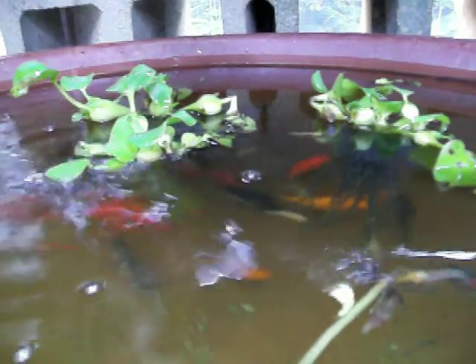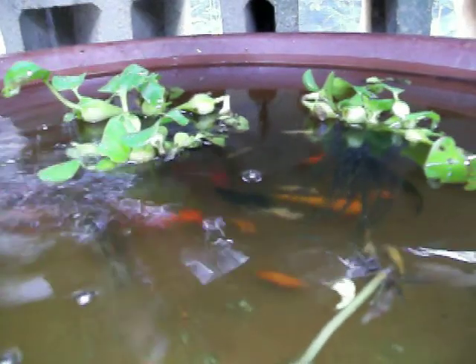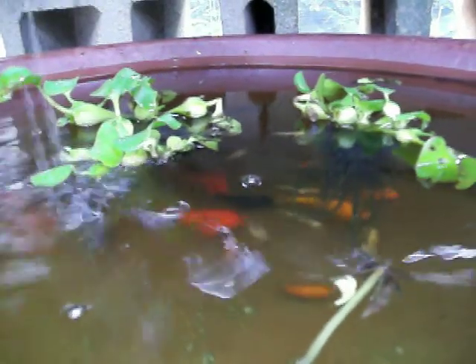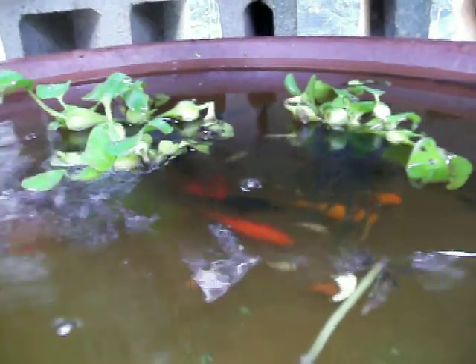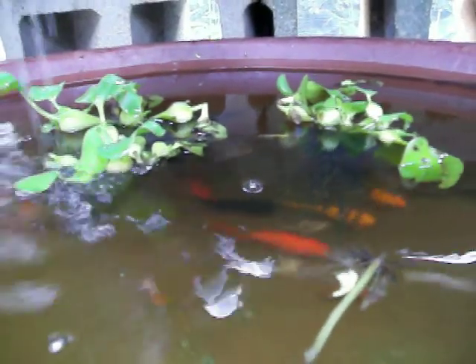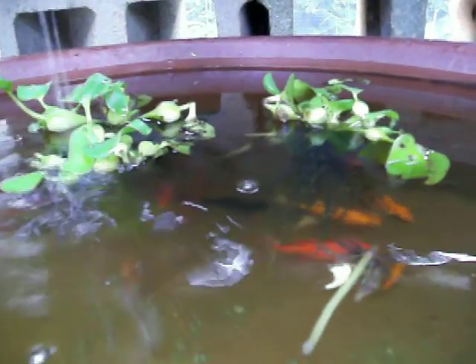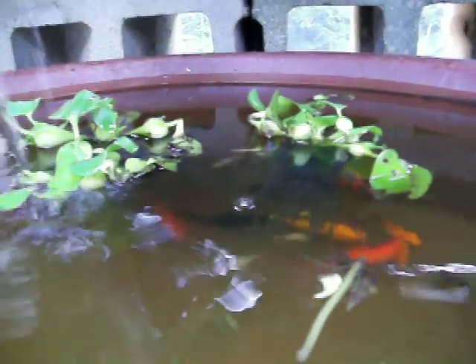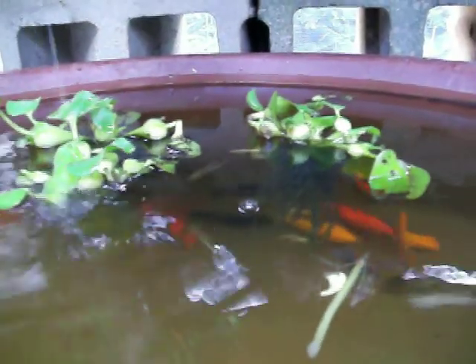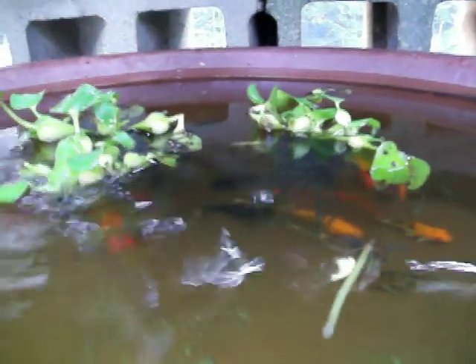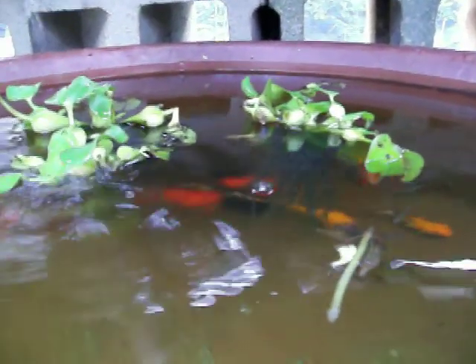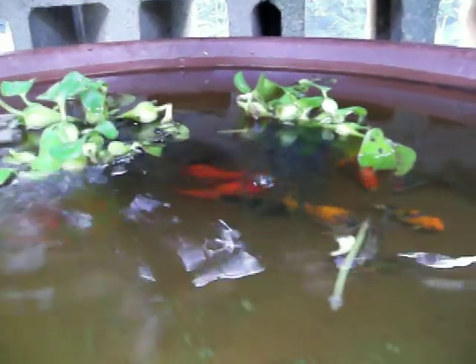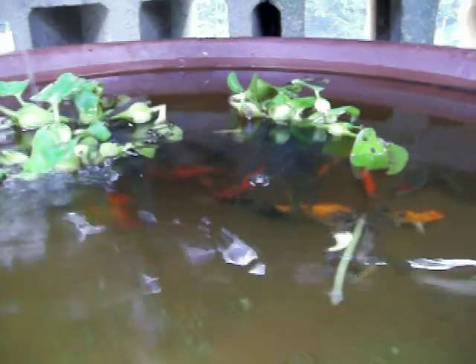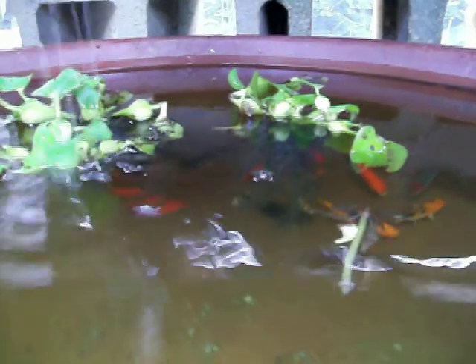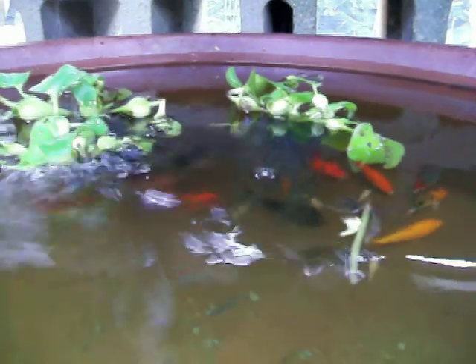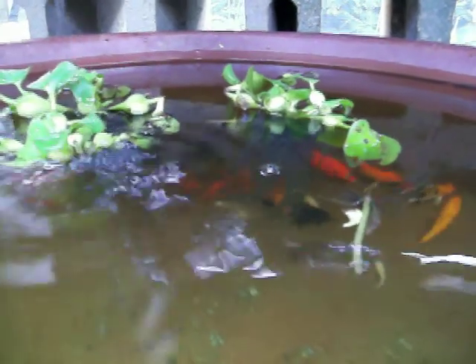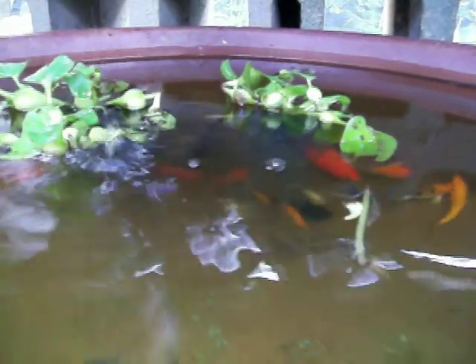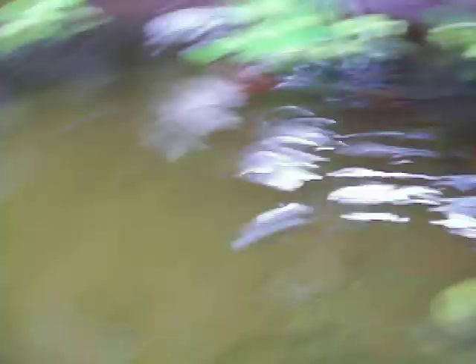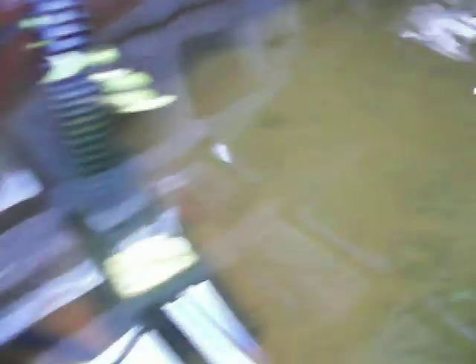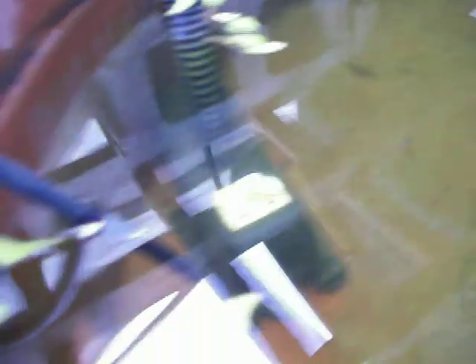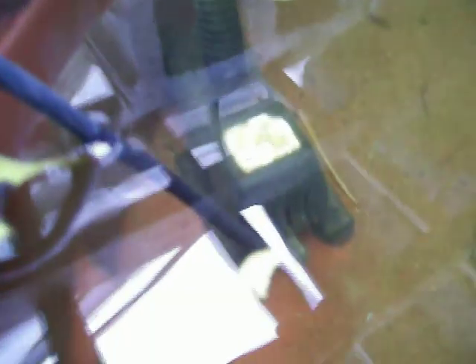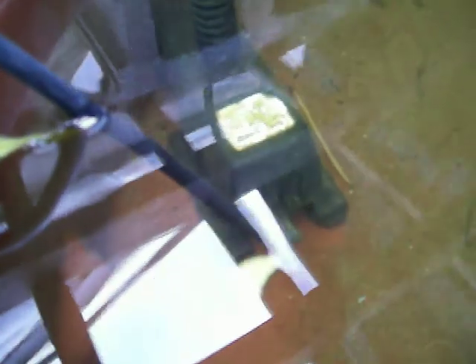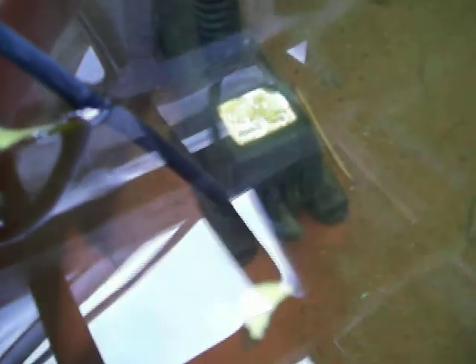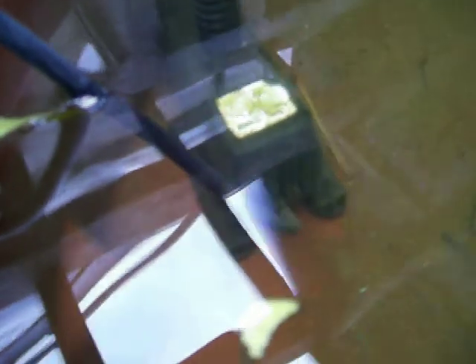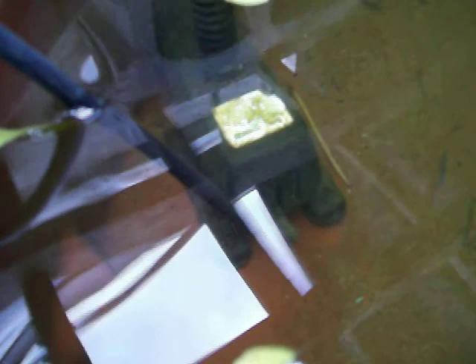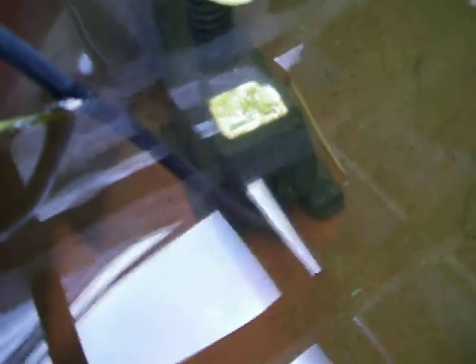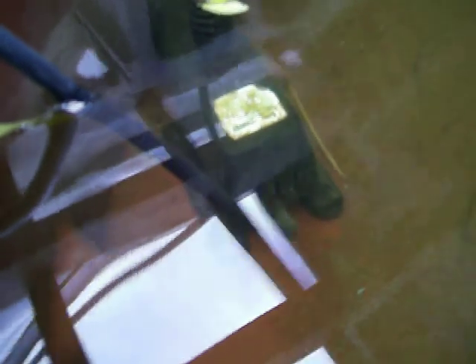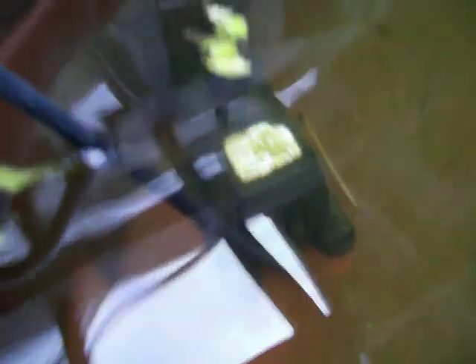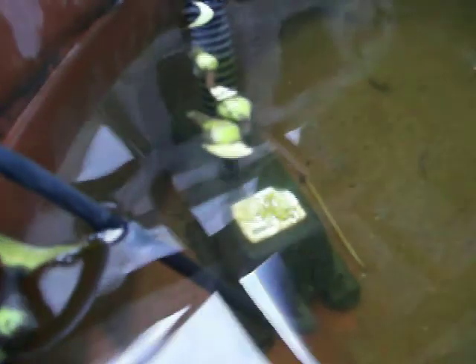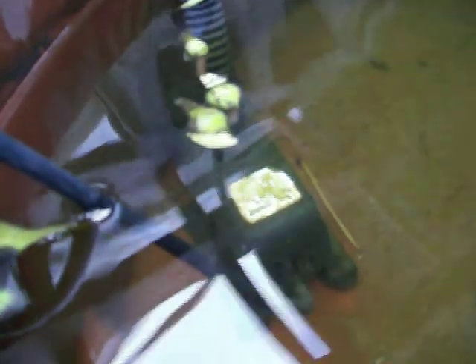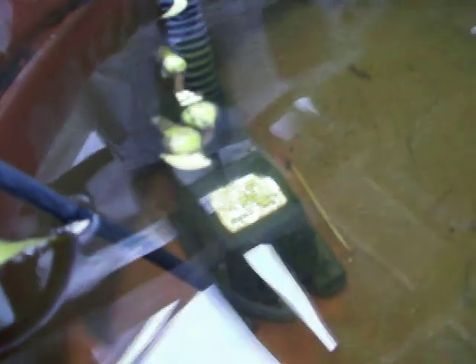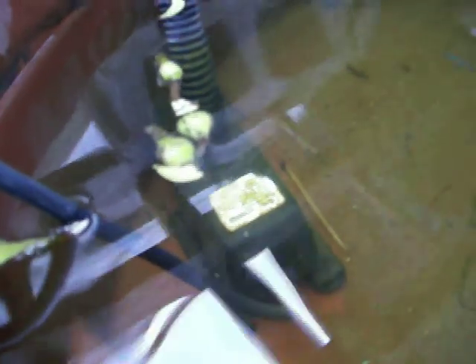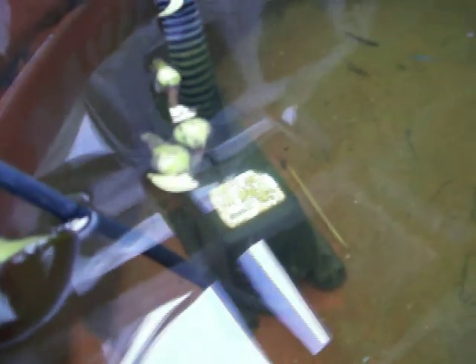The catfish really like the pump over here, which is pumping the water into the grow bed up there, which is pretty cool.